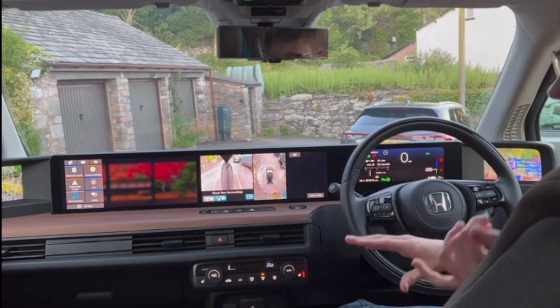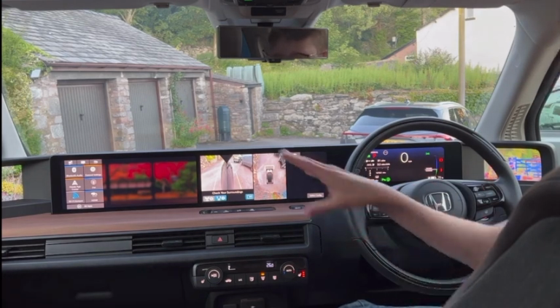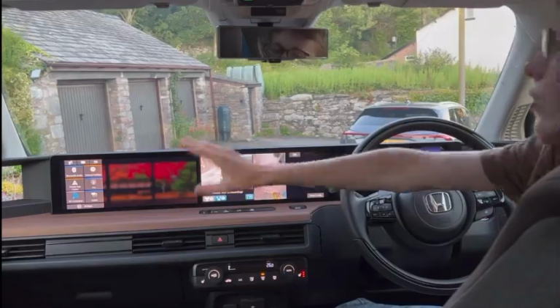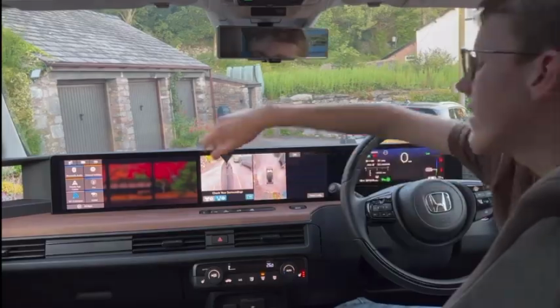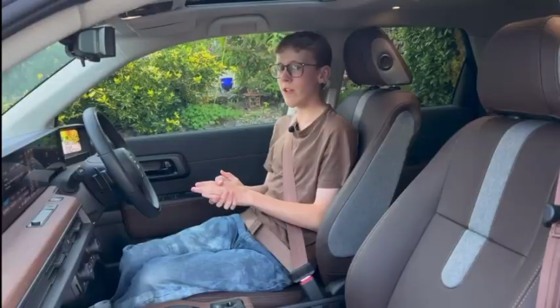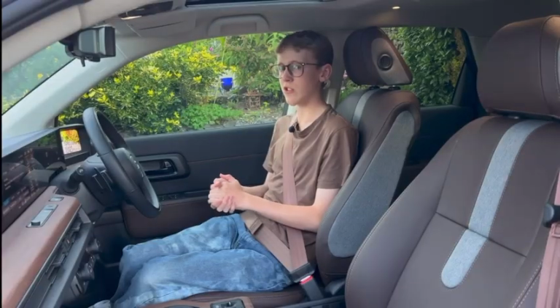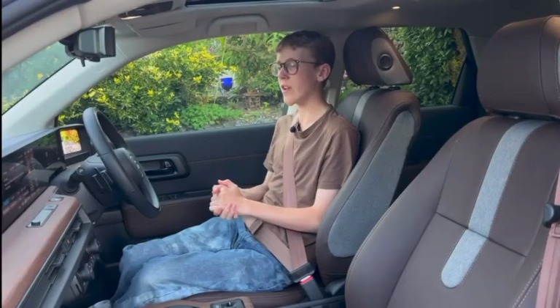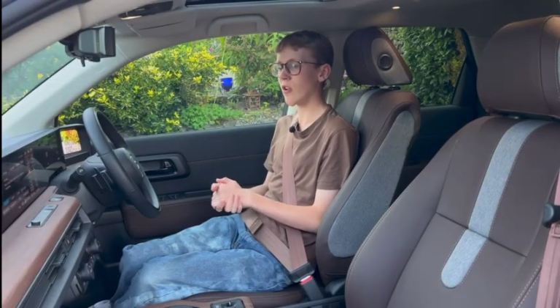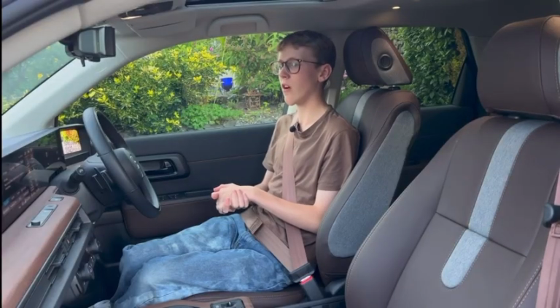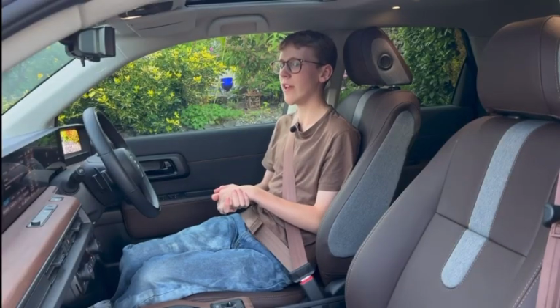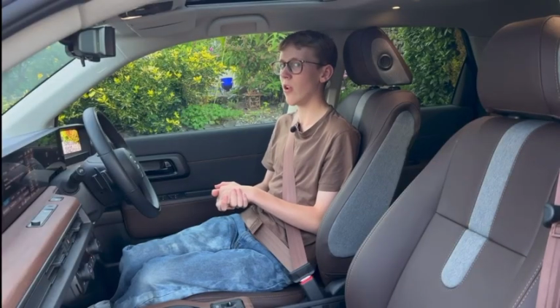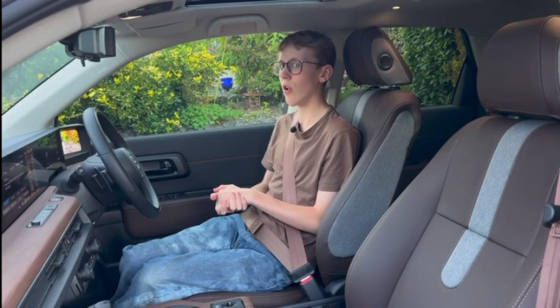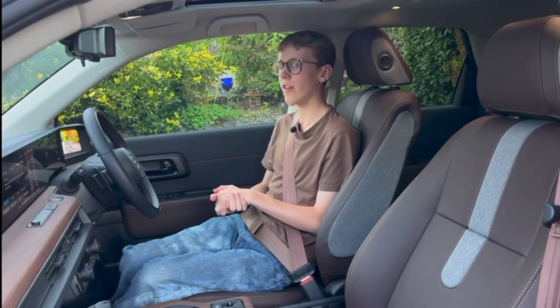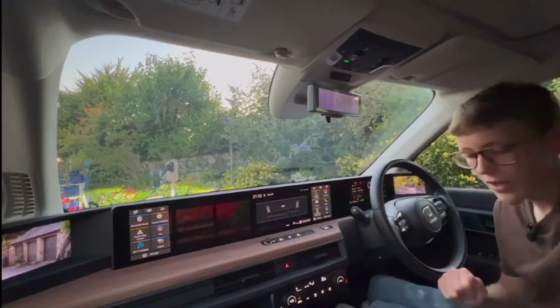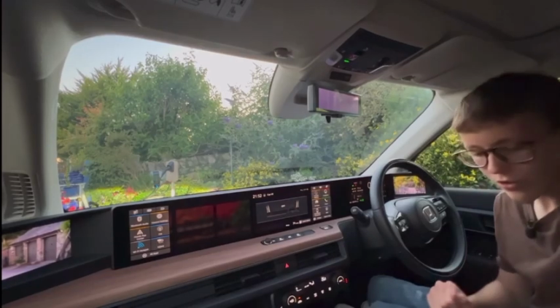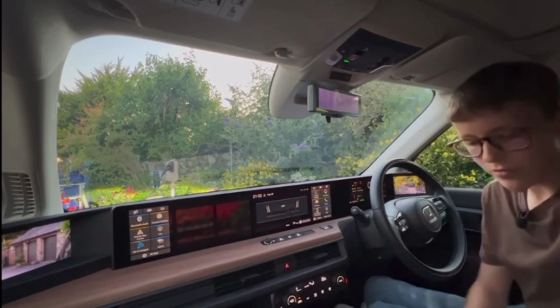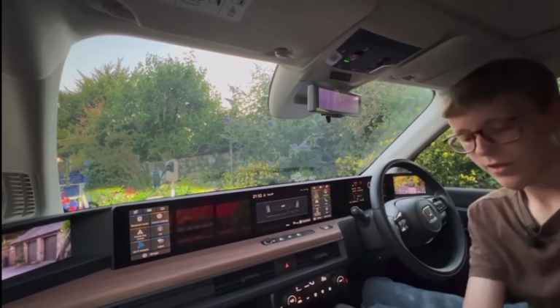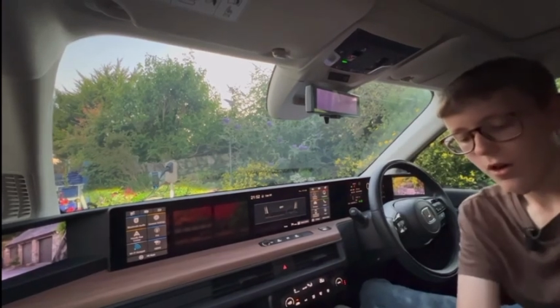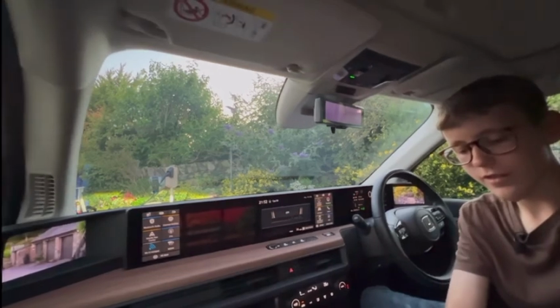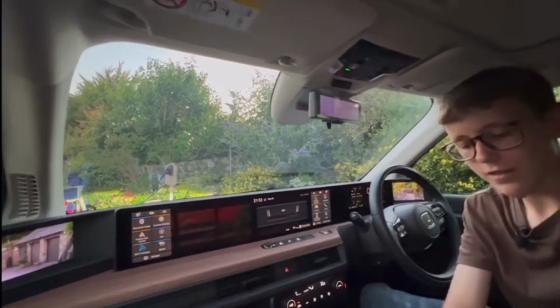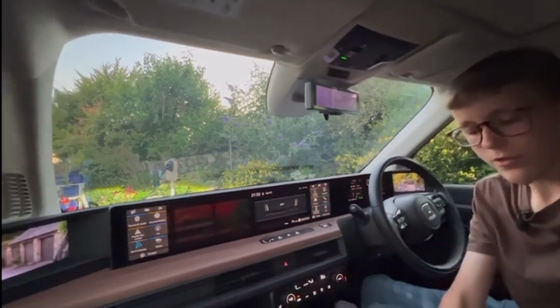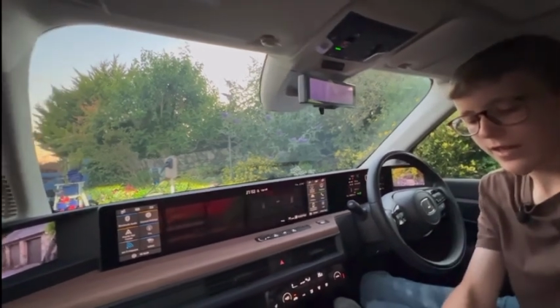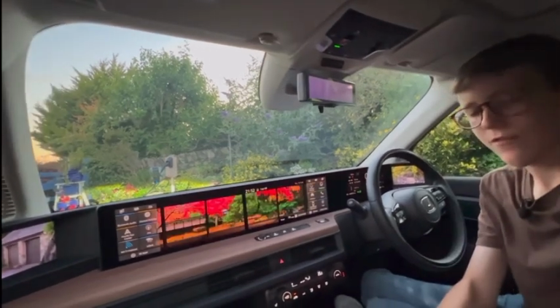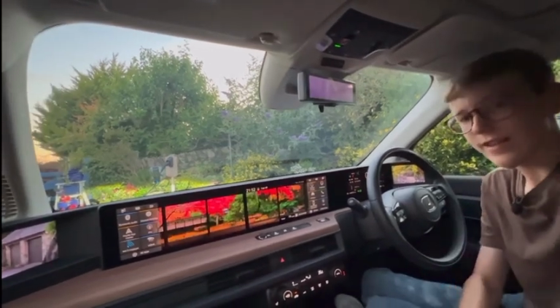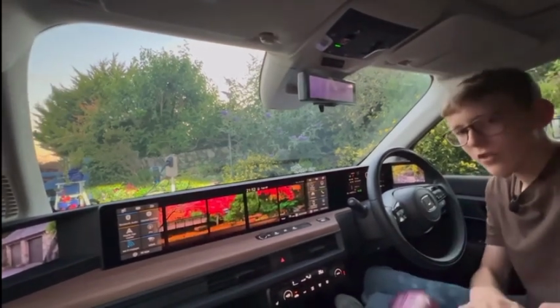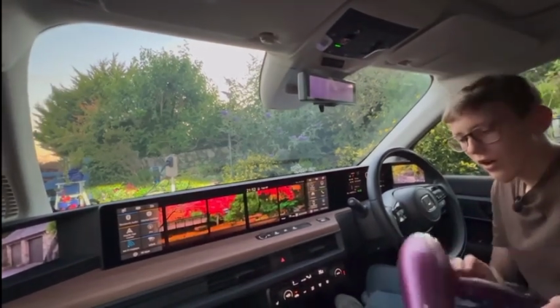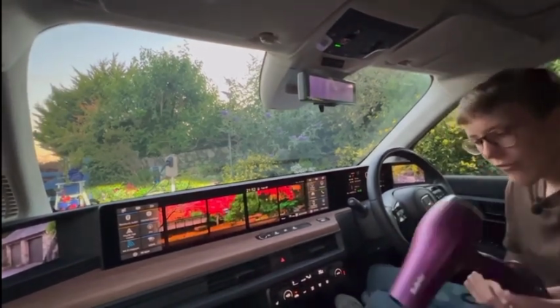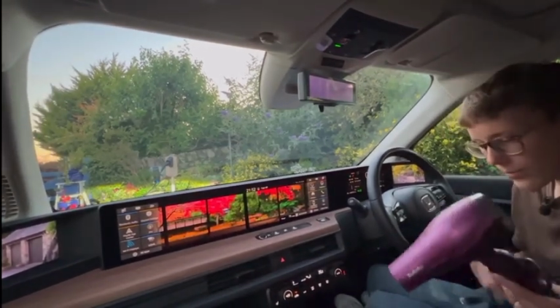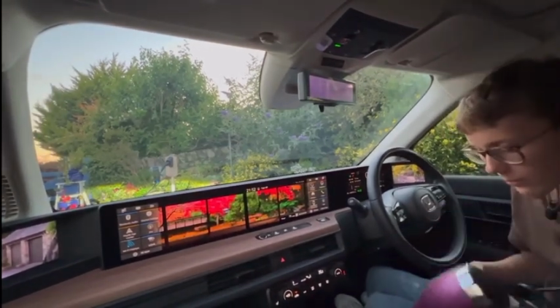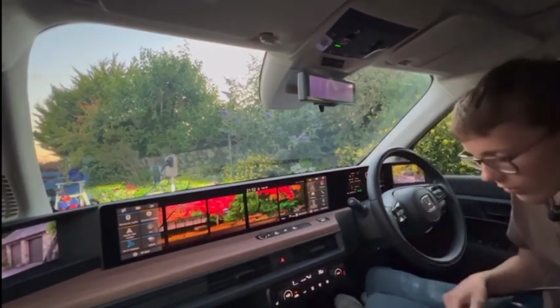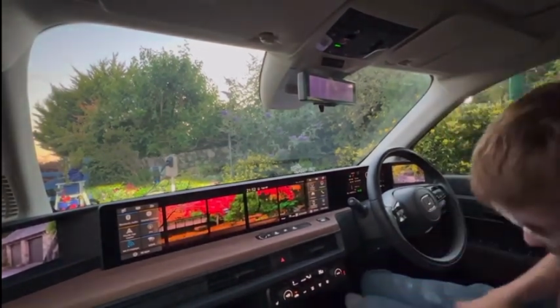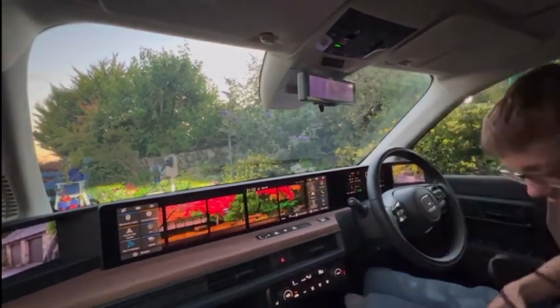It's amazing — what other car looks like this? Manufacturers are really going to look at the Honda E and learn a lot of things. Another cool feature on this advanced model is the fact that it's got a three-pin plug.